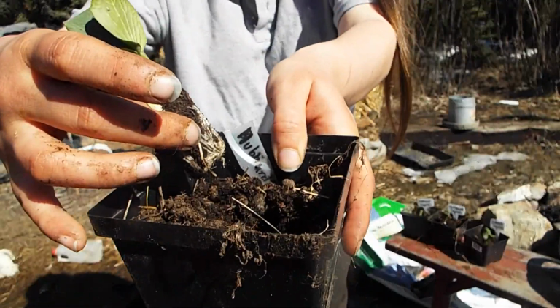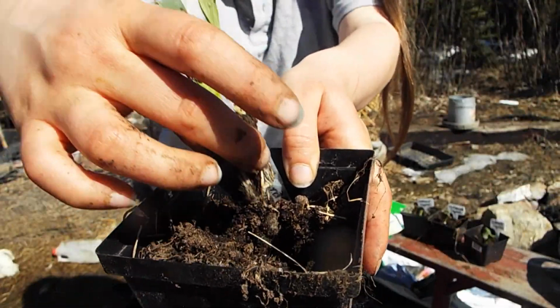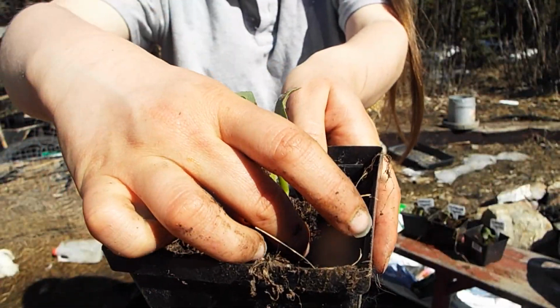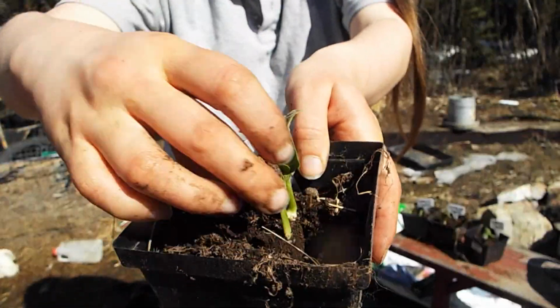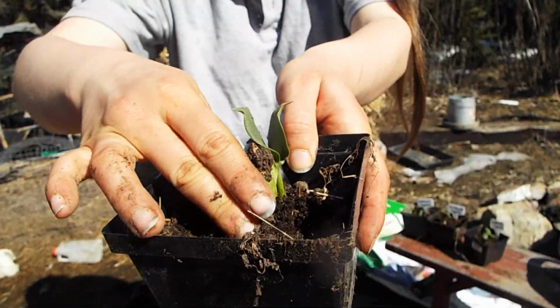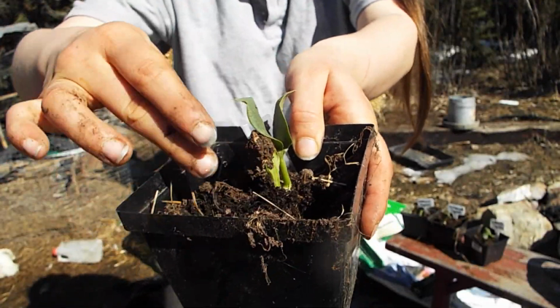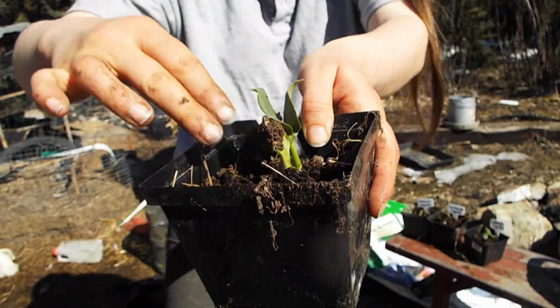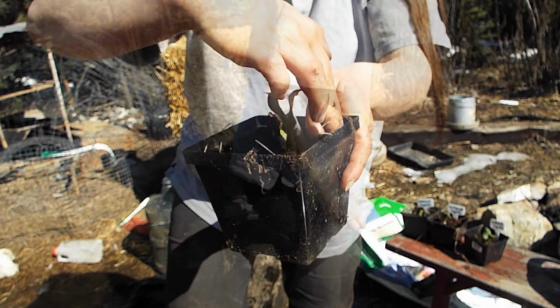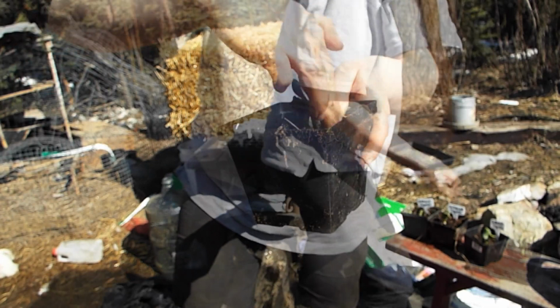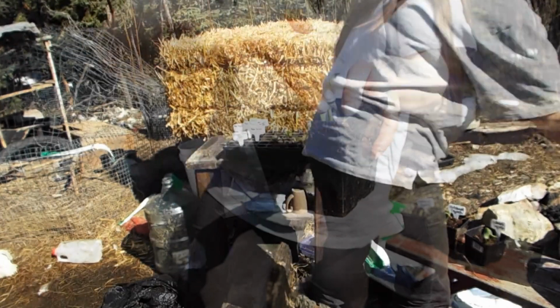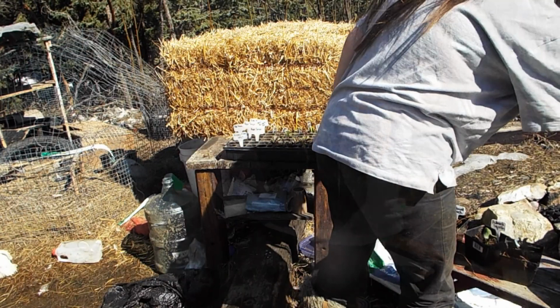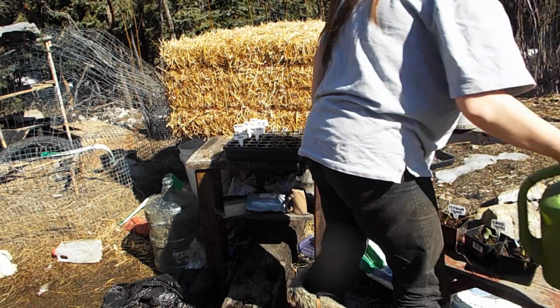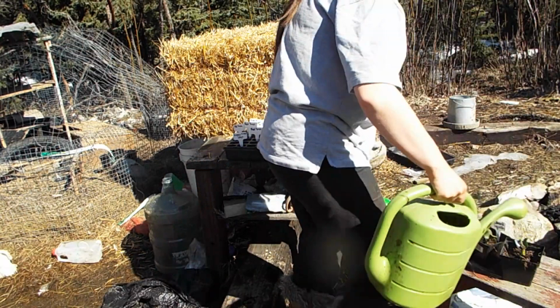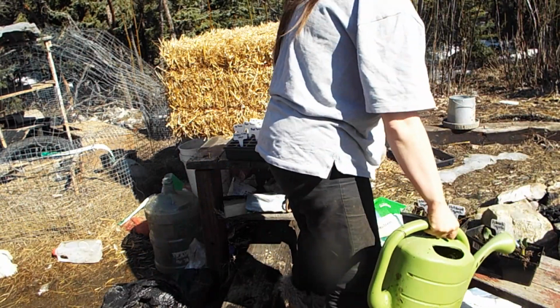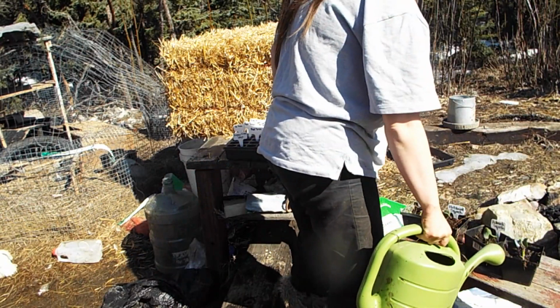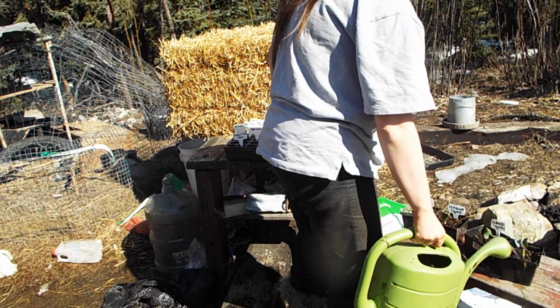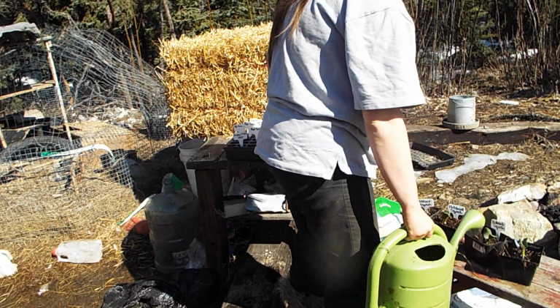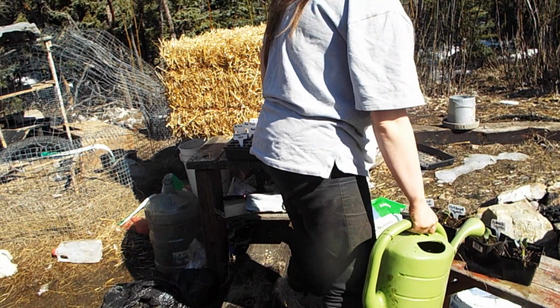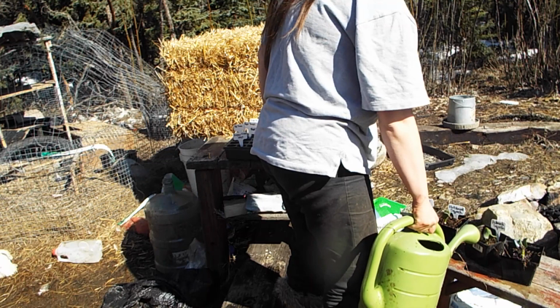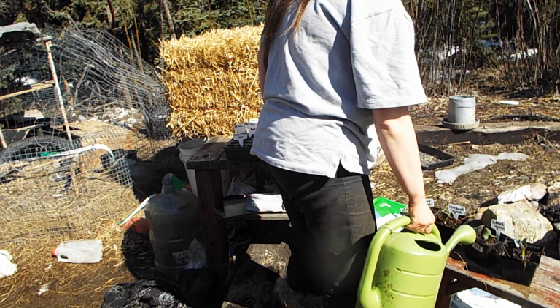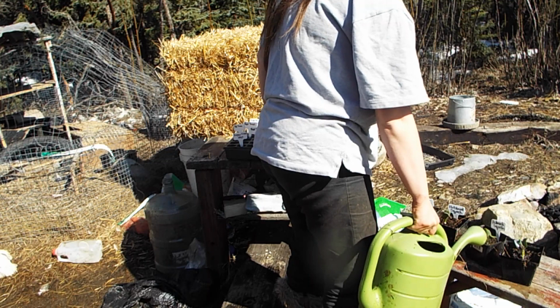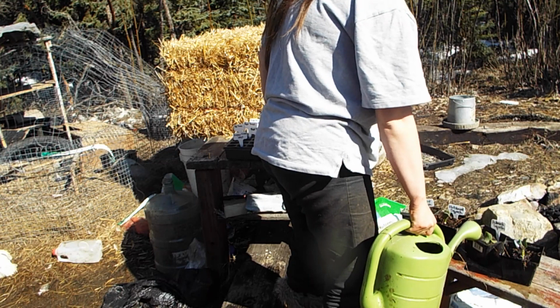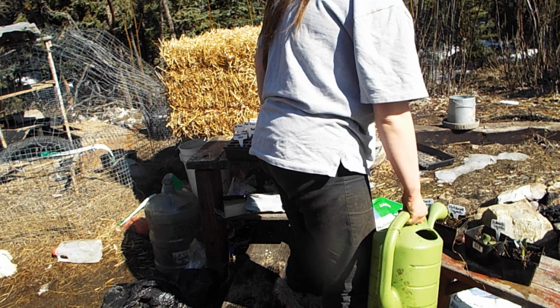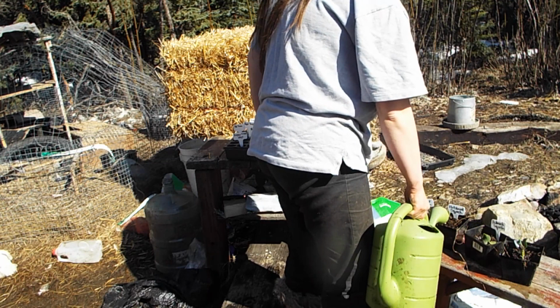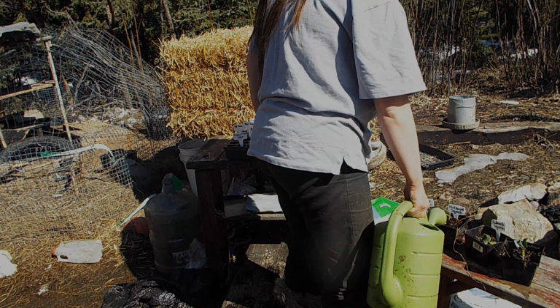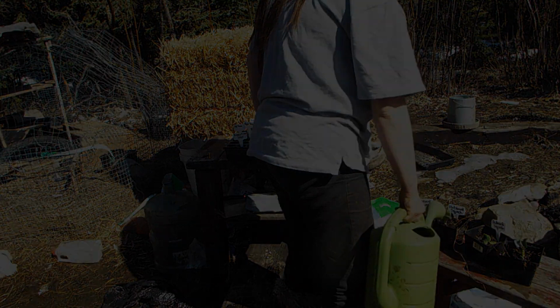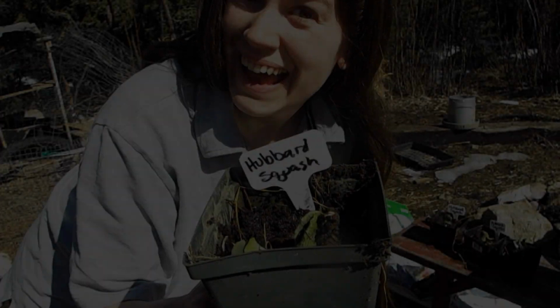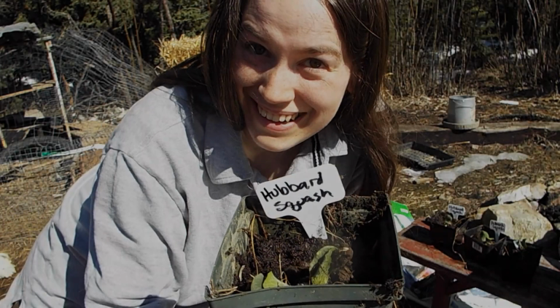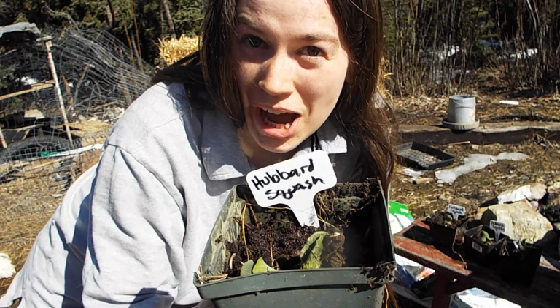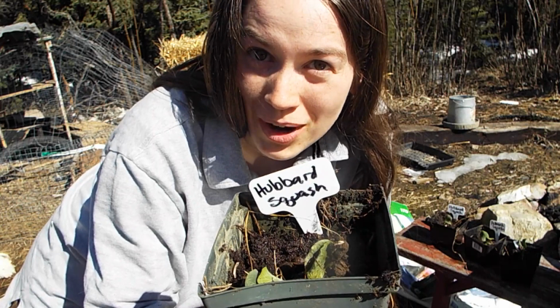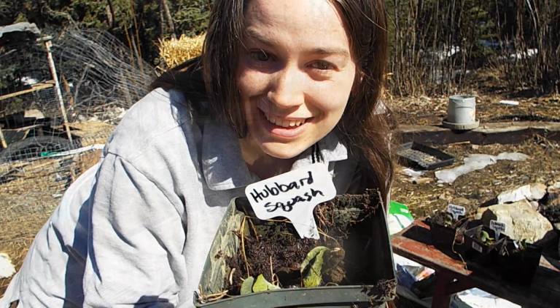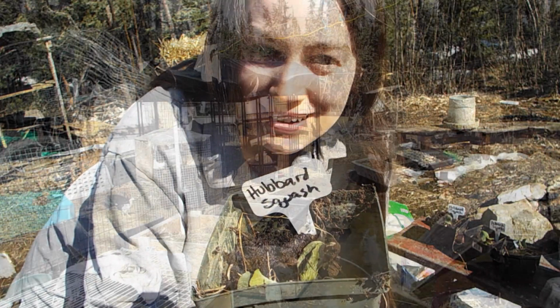There you go little guy. And there you have it — Hubbard squash seedlings potted on.